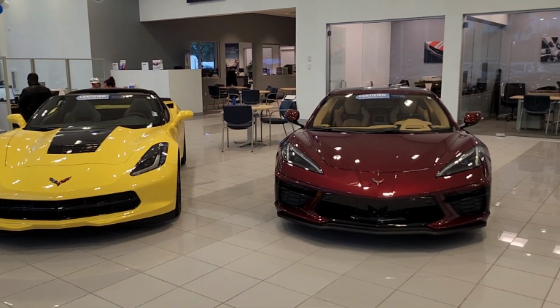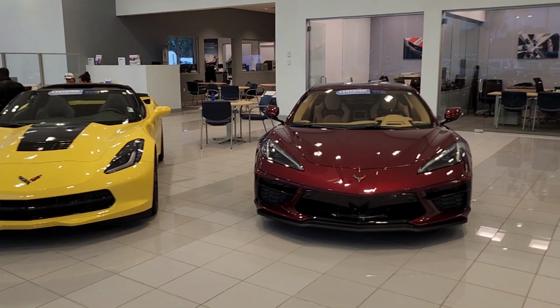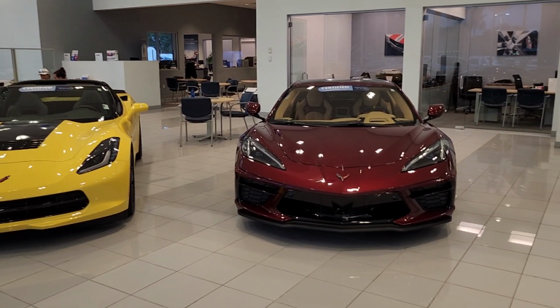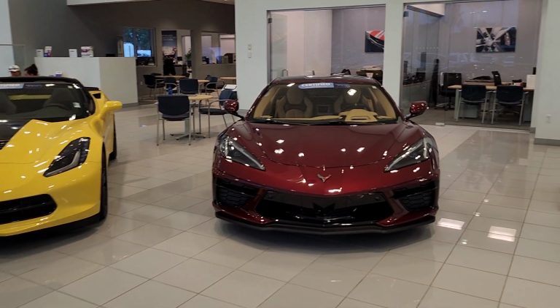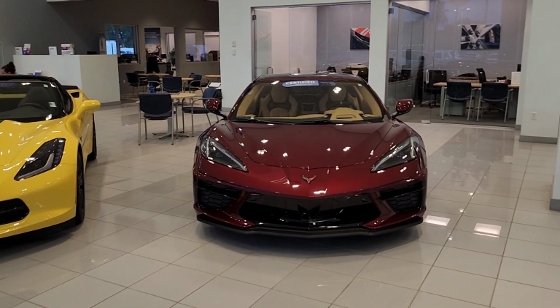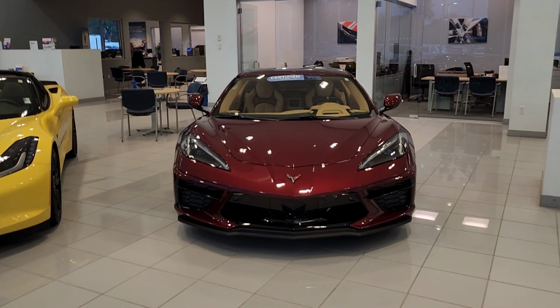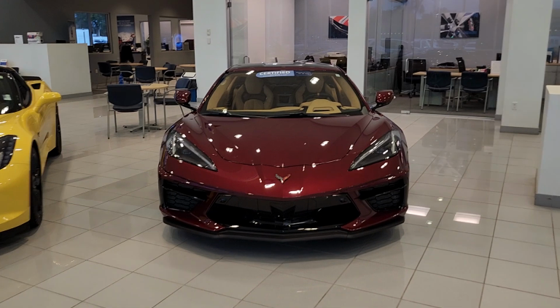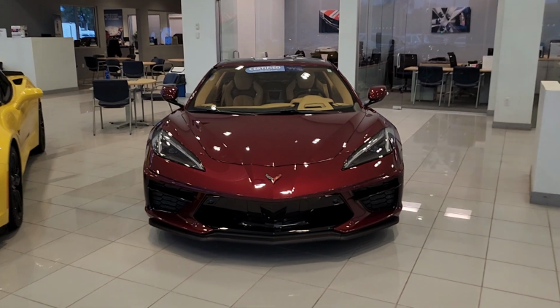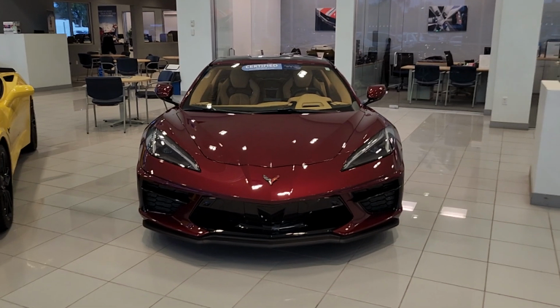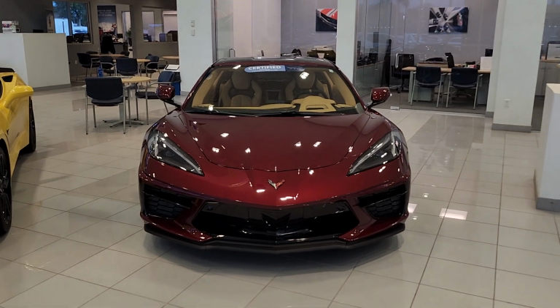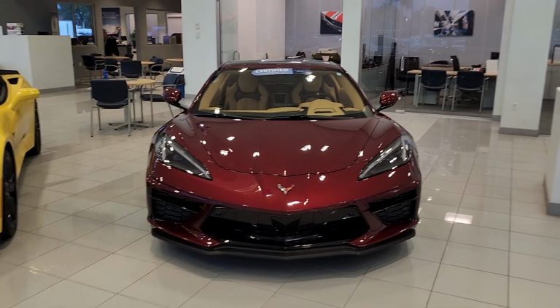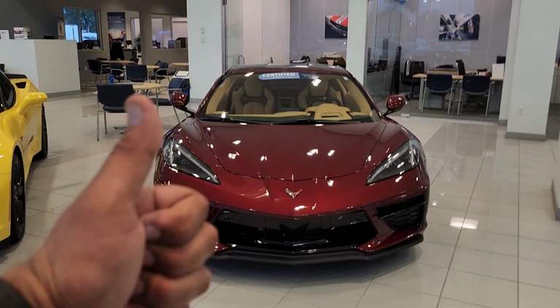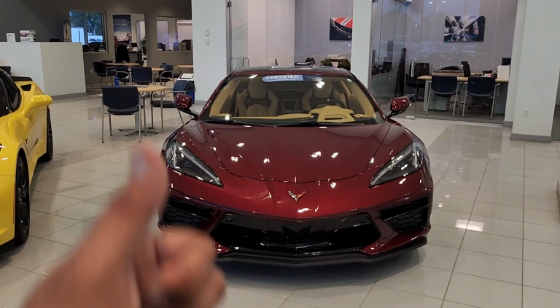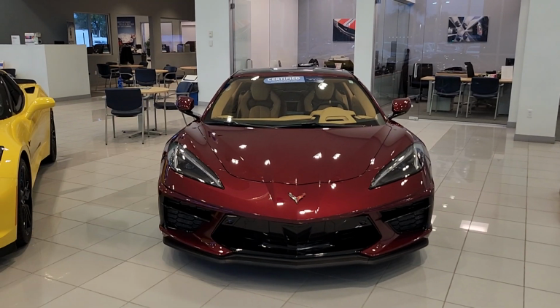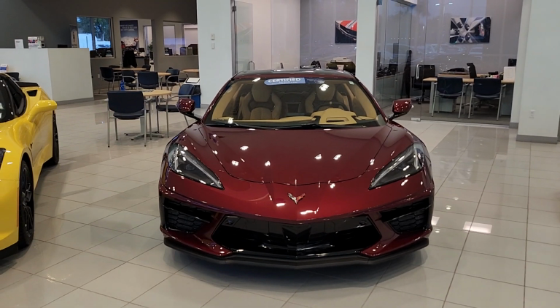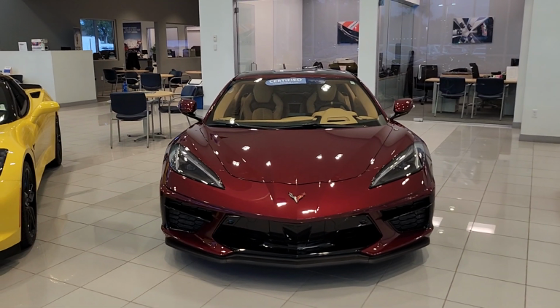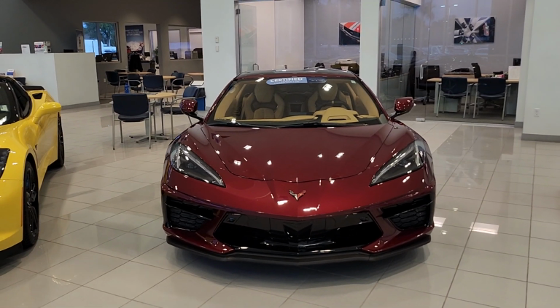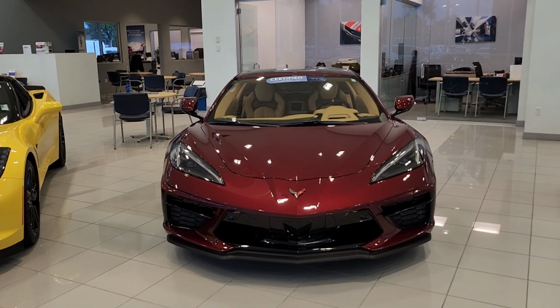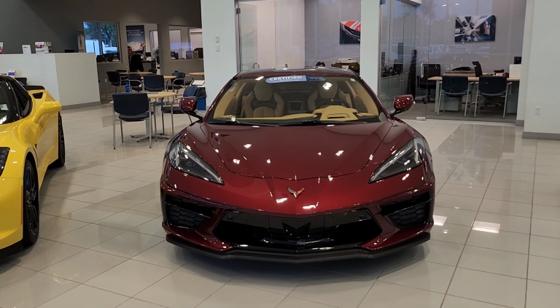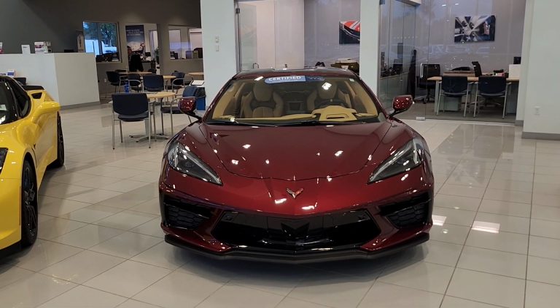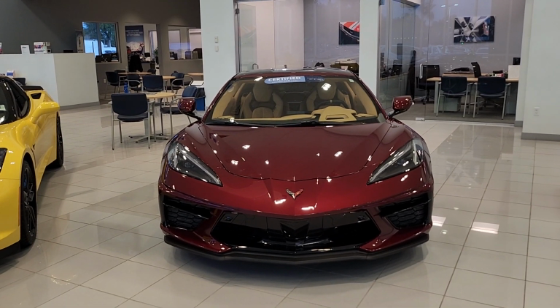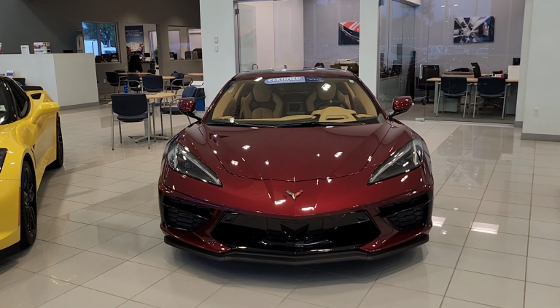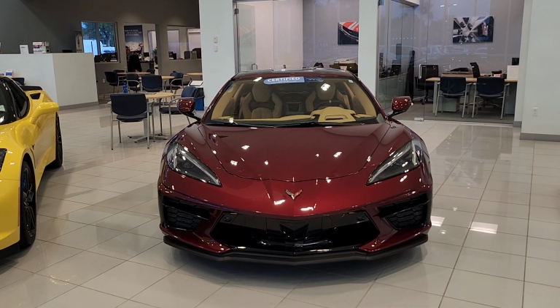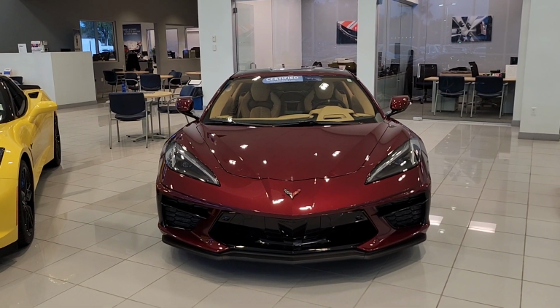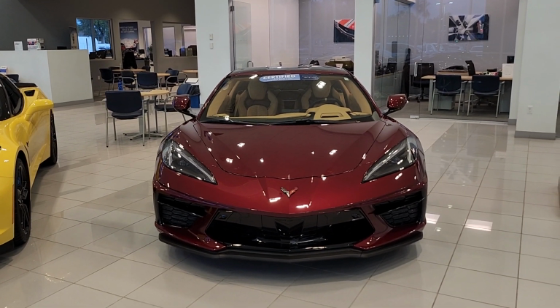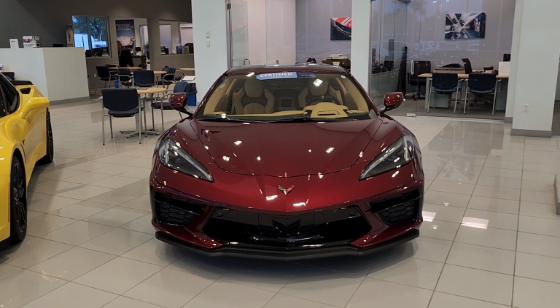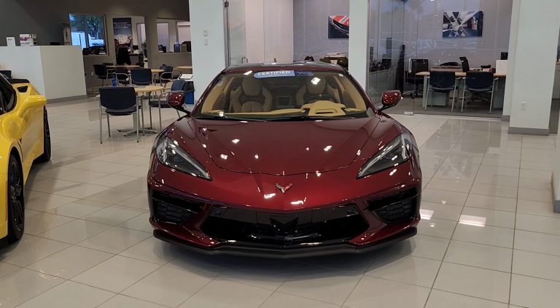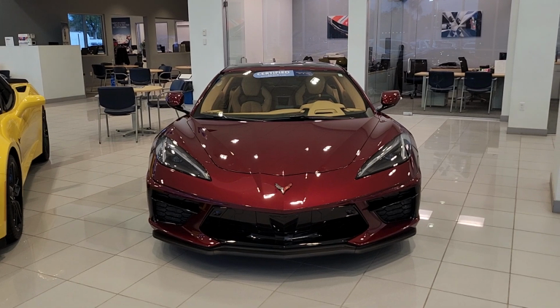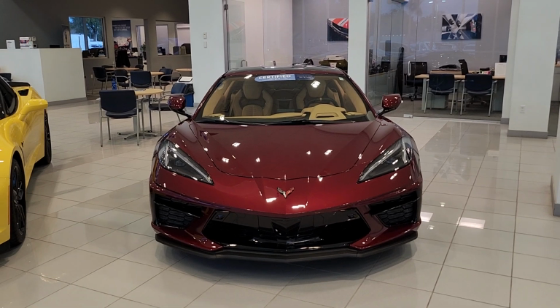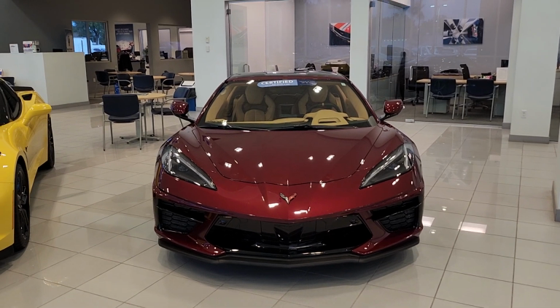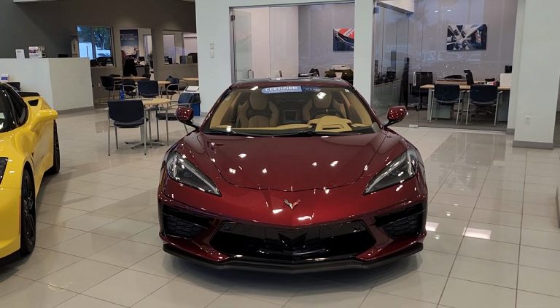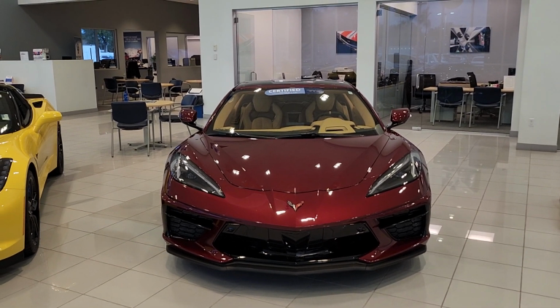Absolutely beautiful car. Anyways, I hope you like it — have a beautiful day and thanks for watching. See you around, bye-bye.